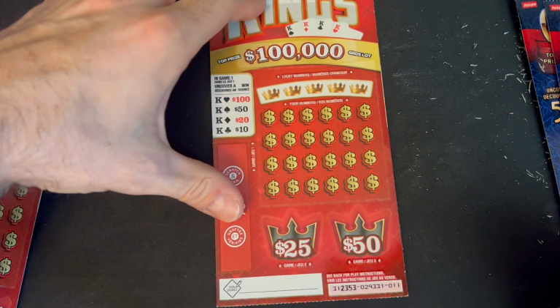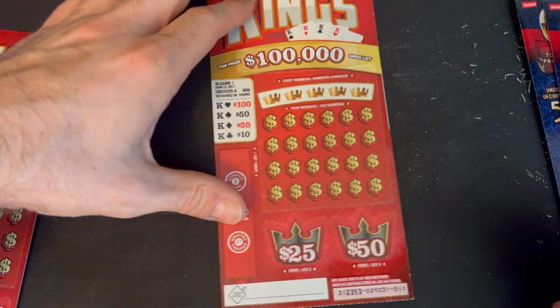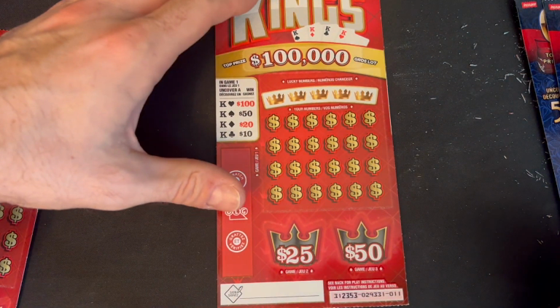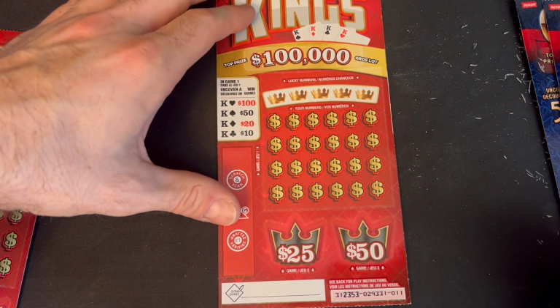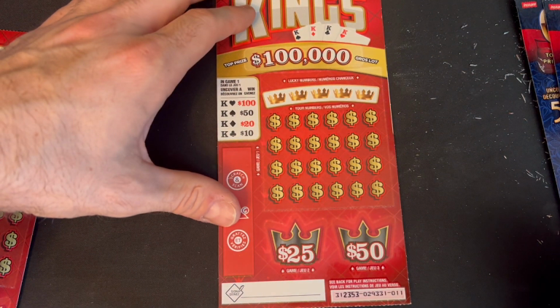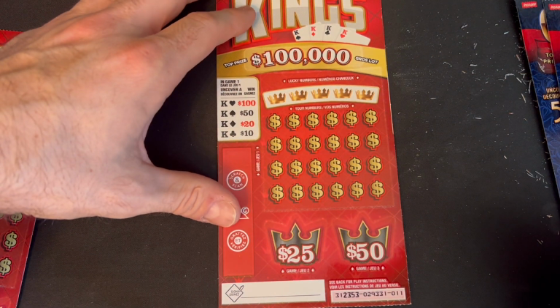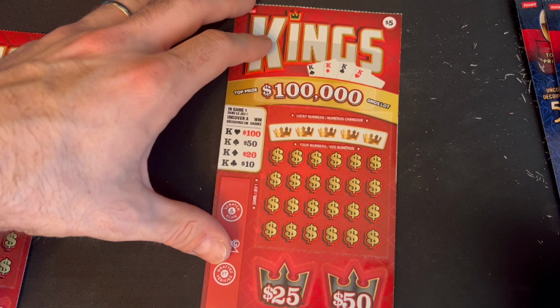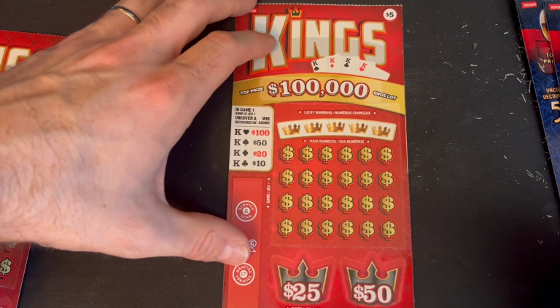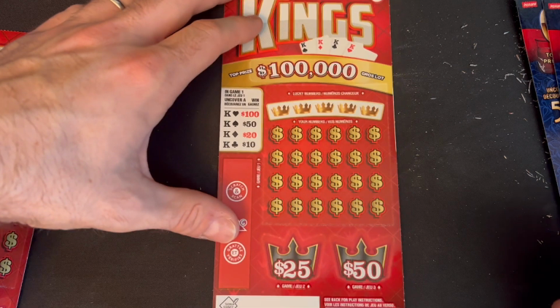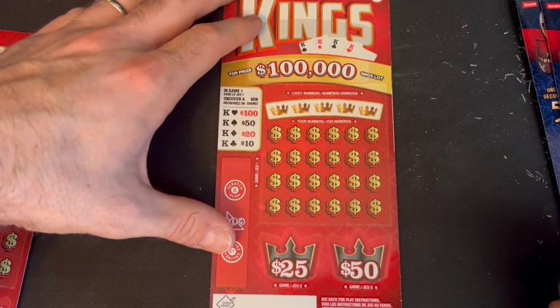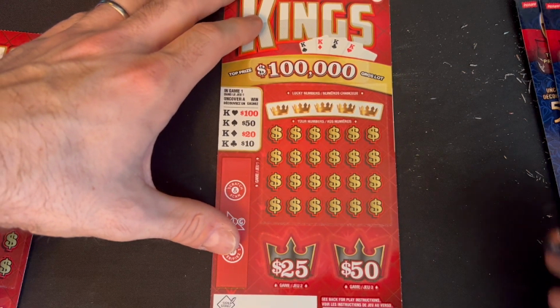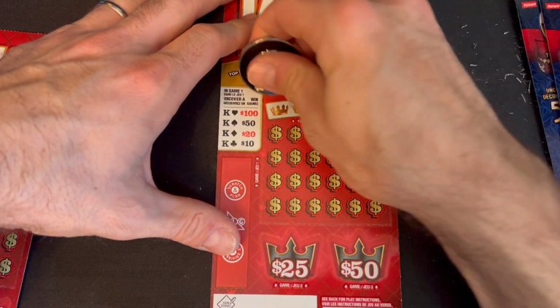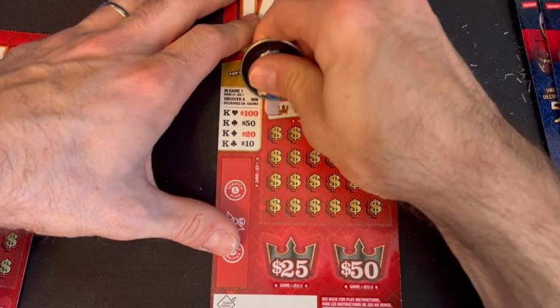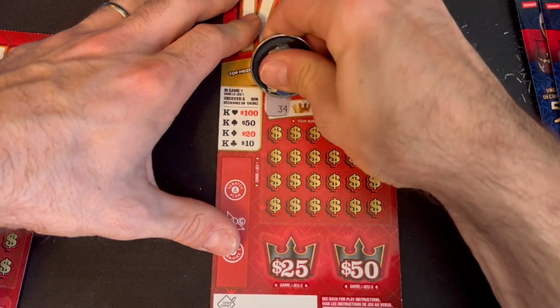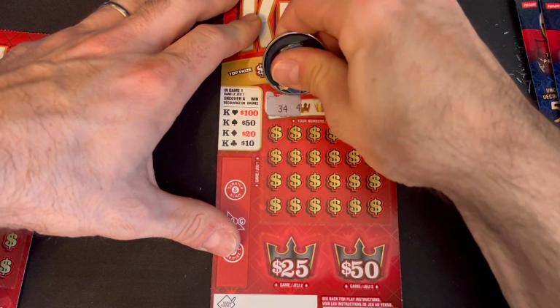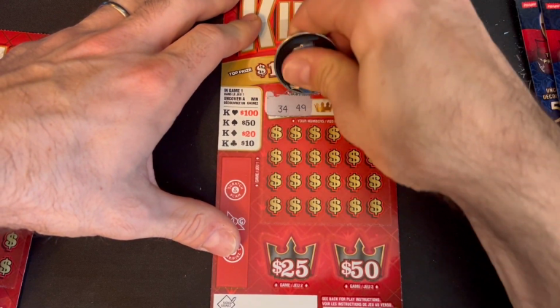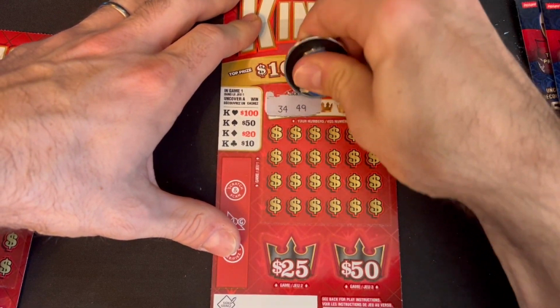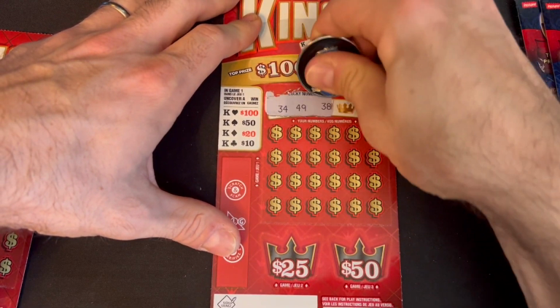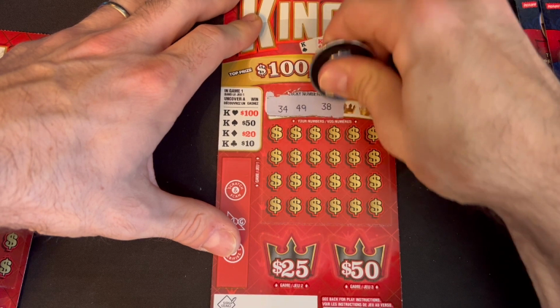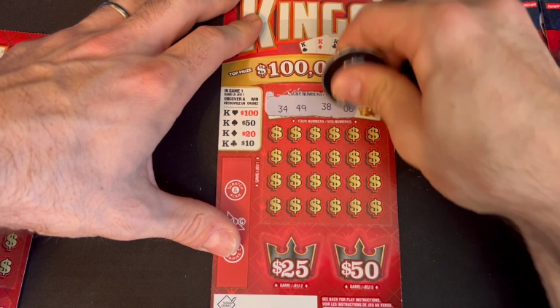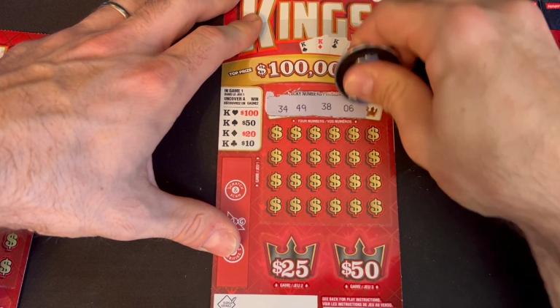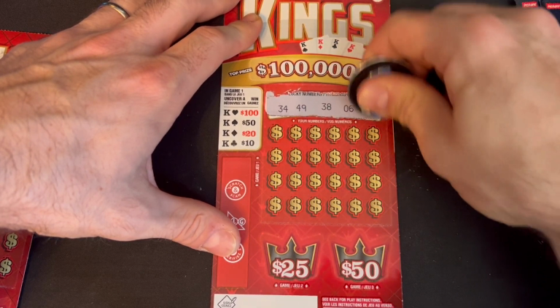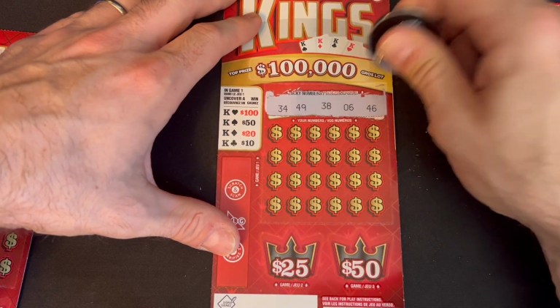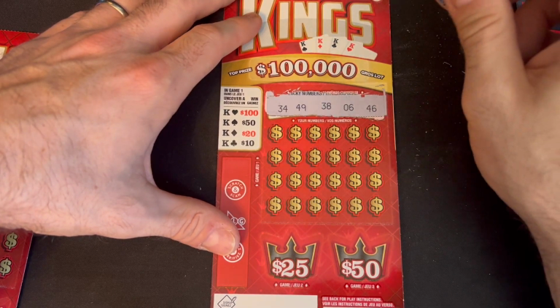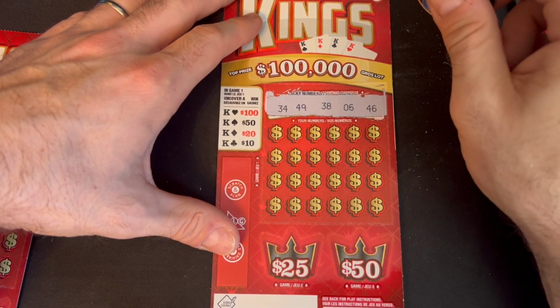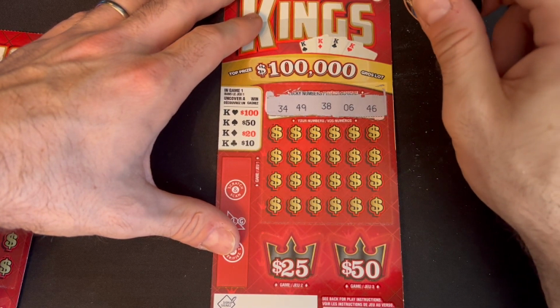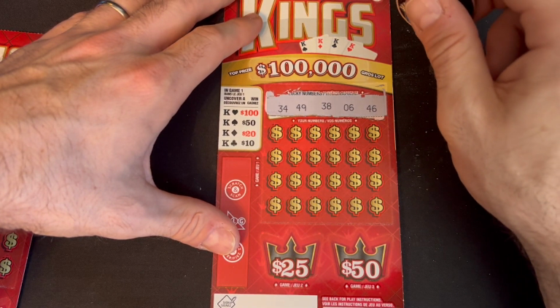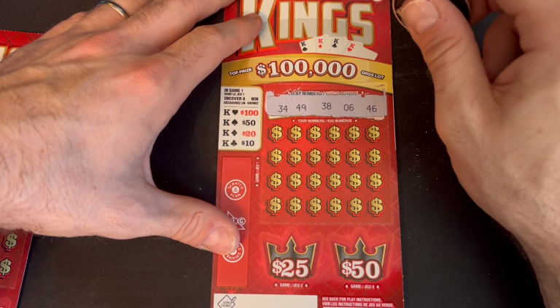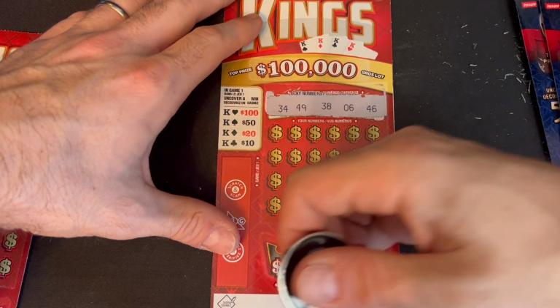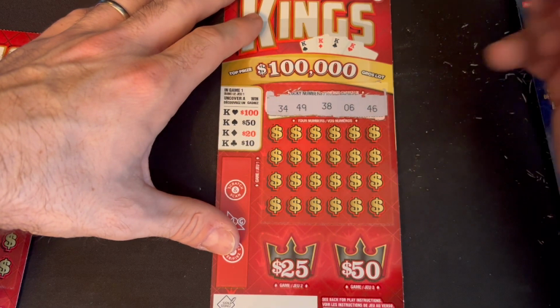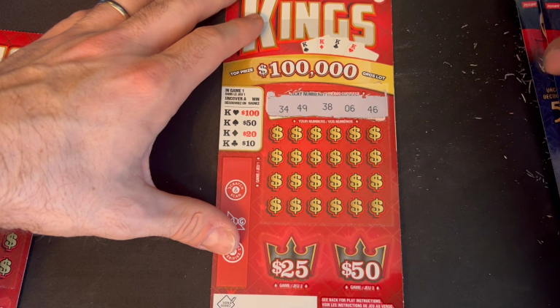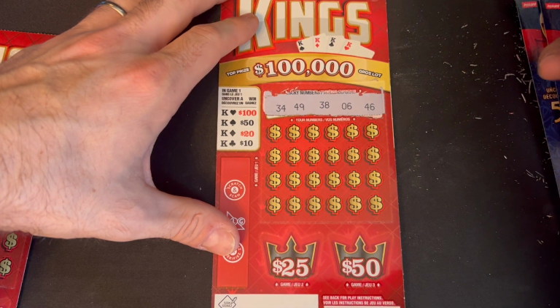So far only five dollars back out of our $30. Moving on to the King's ticket, ticket number 11. We are looking for a match on one of our five lucky numbers, also looking for King of Clubs for $10, King of Diamonds for $20, King of Spades for $50, or King of Hearts for $100, with two bonus games down below.